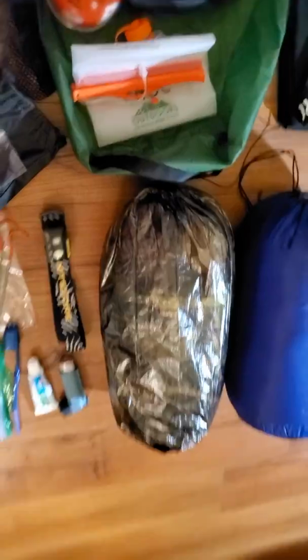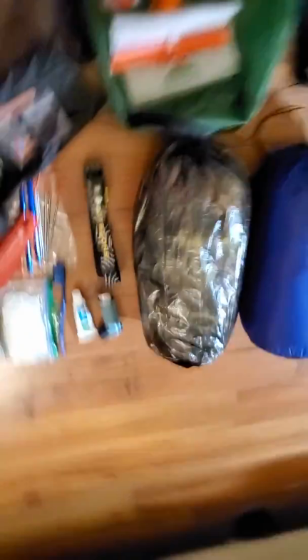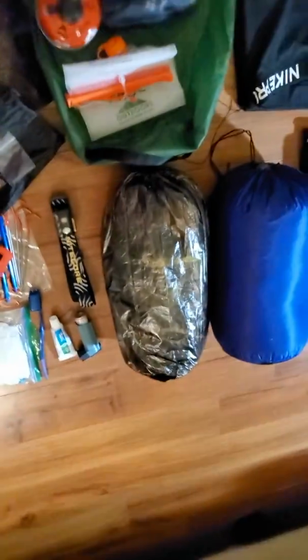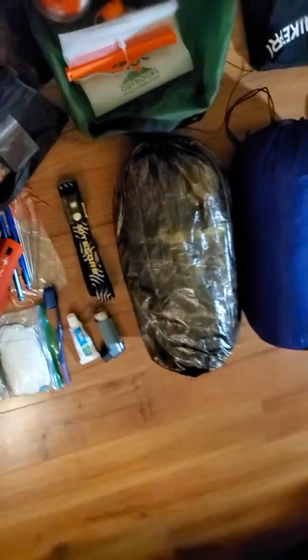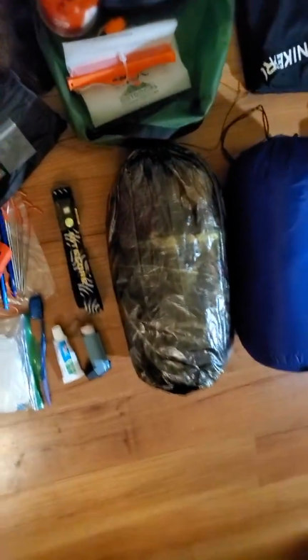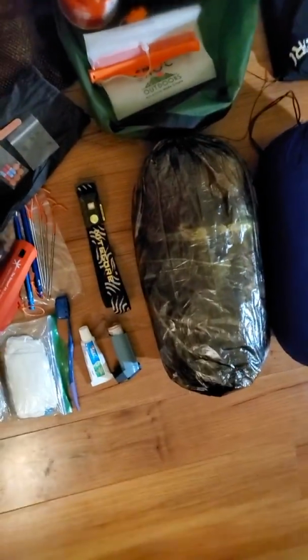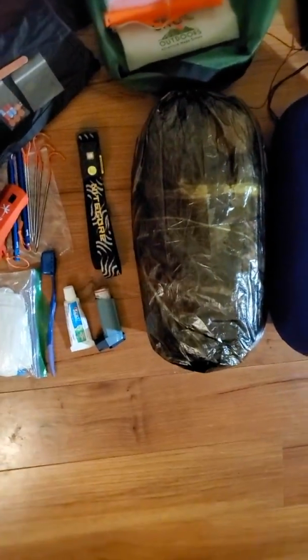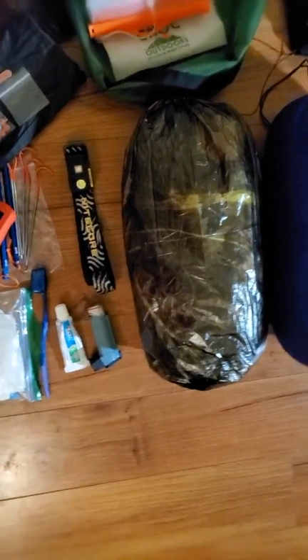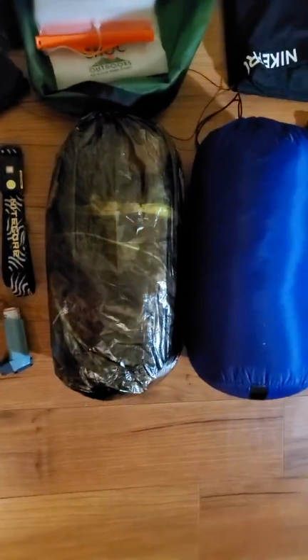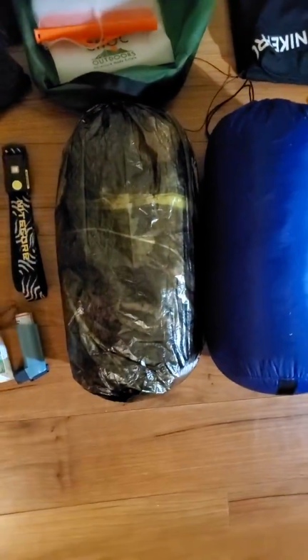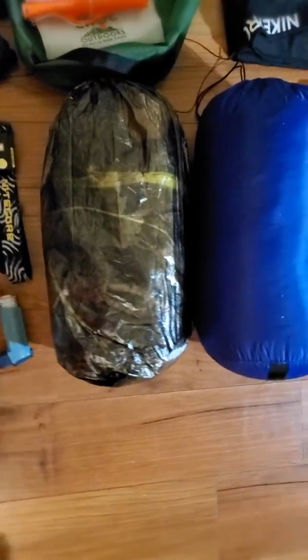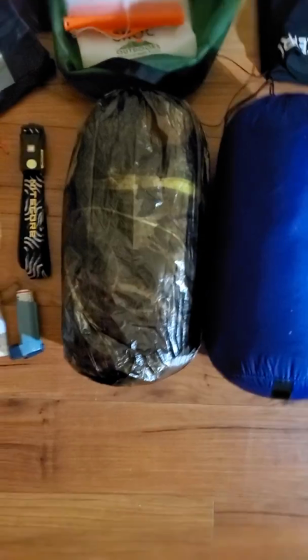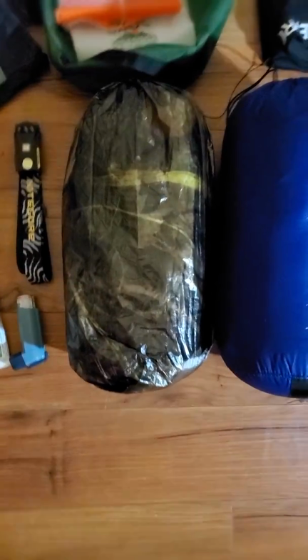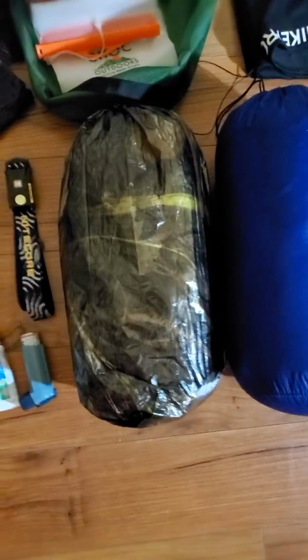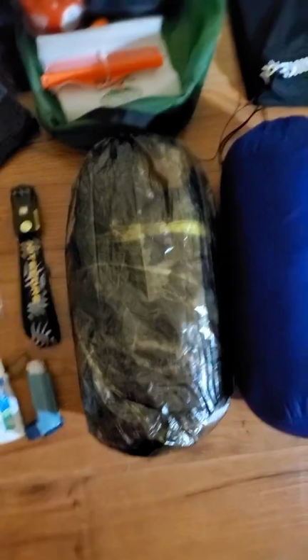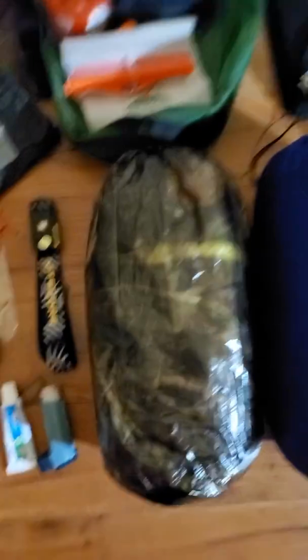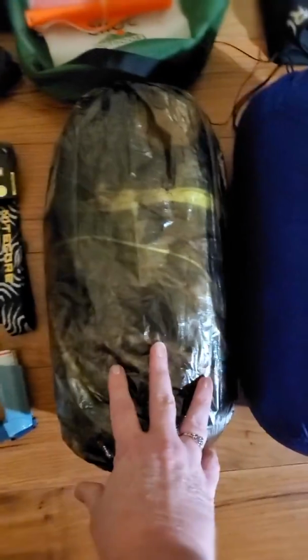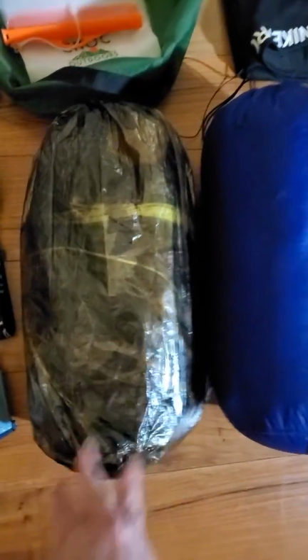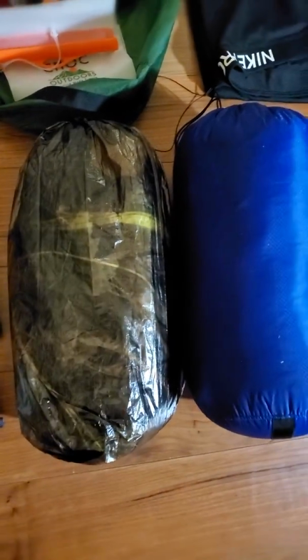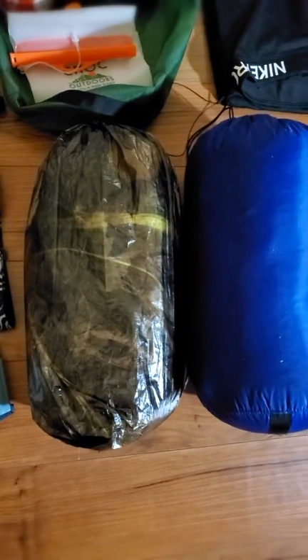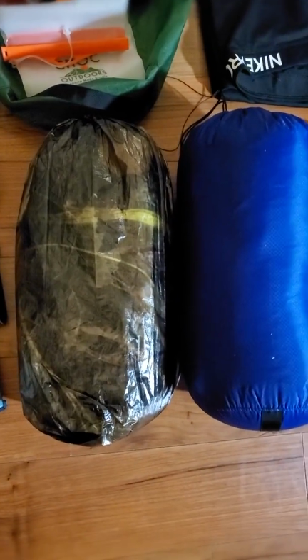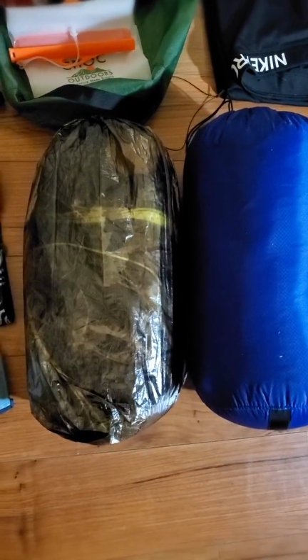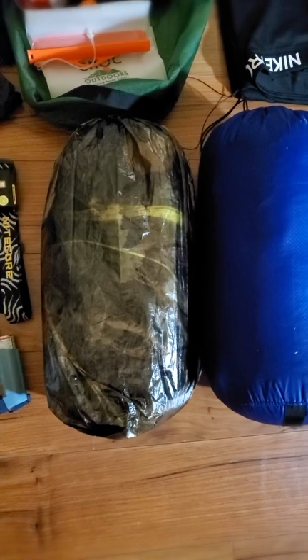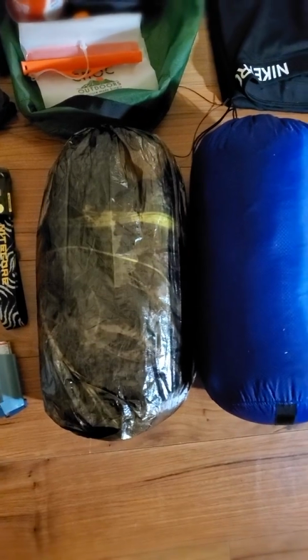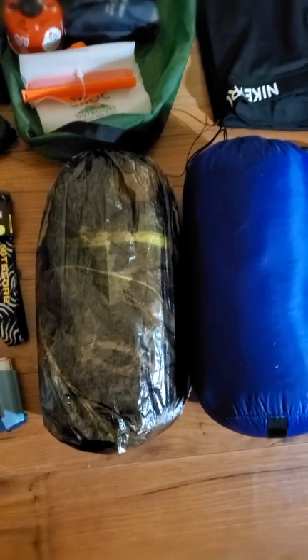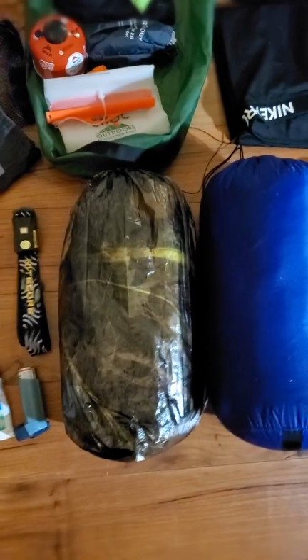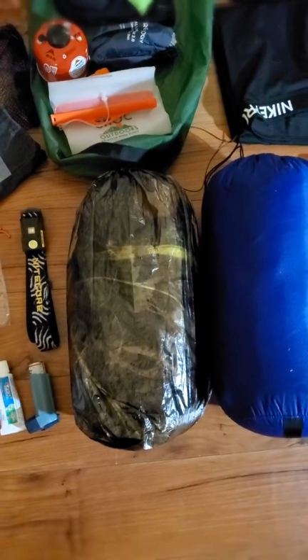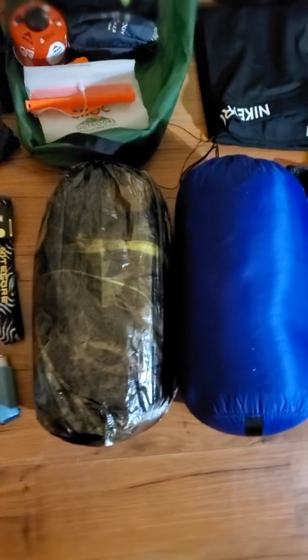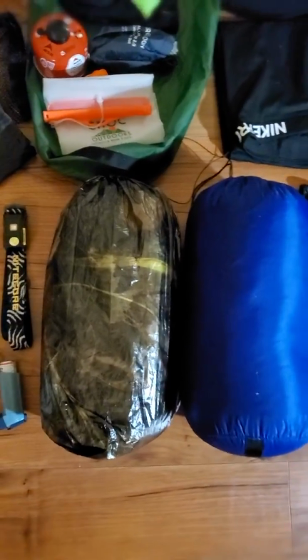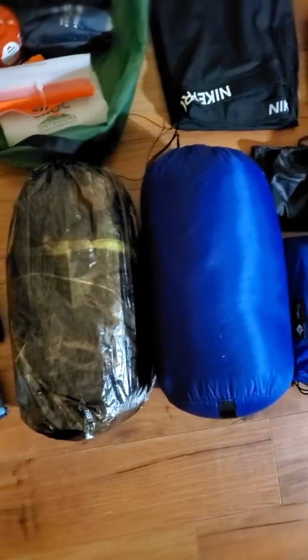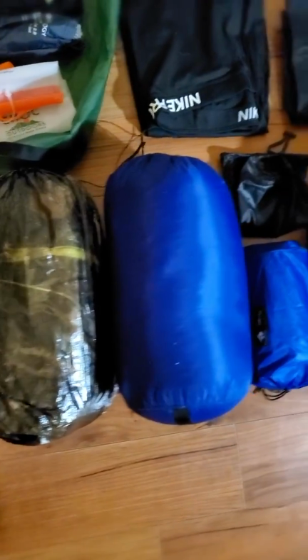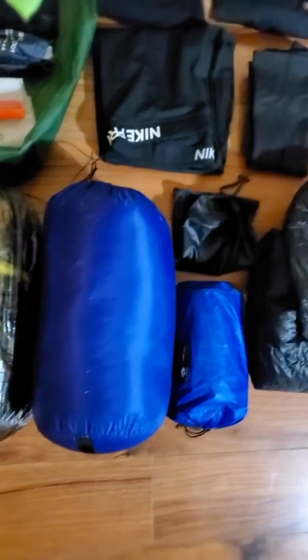There's my tent and it is a Z-Packs Duplex in camouflage, because I am modest and I heard that it's very dark — I don't need to be showing everybody my business out in the woods.